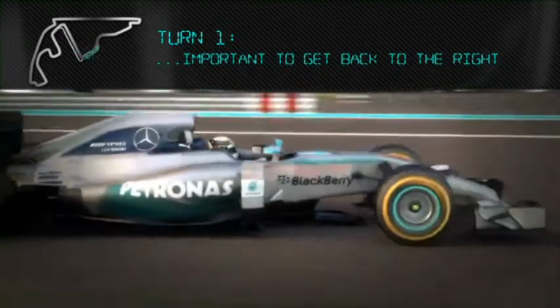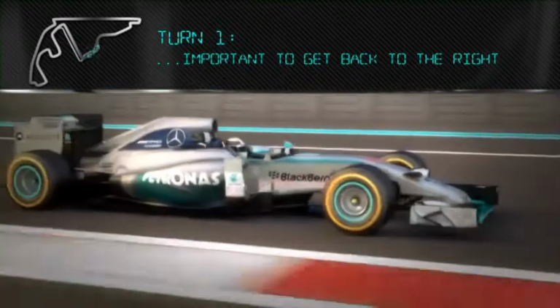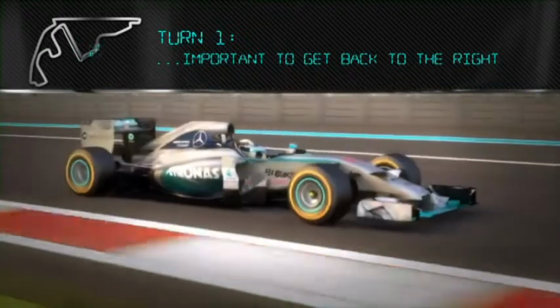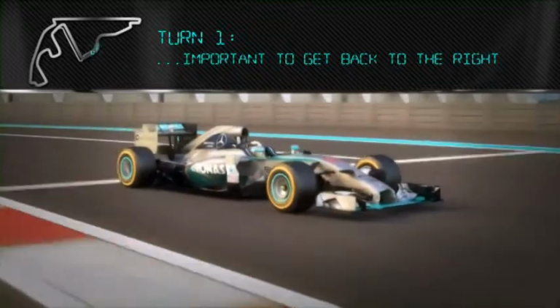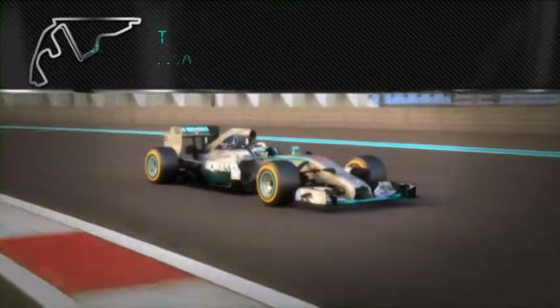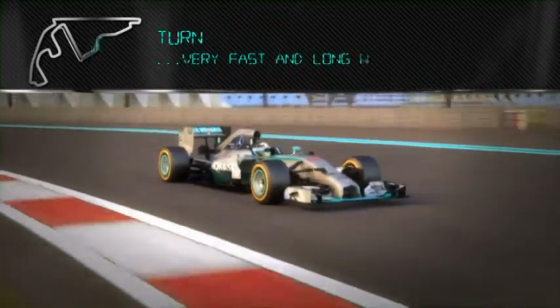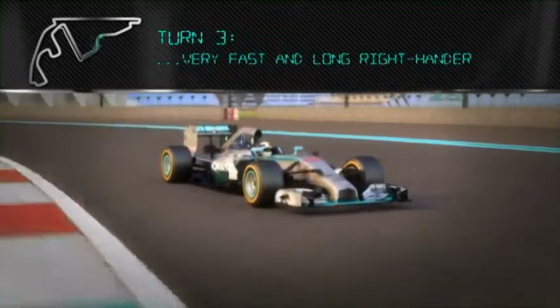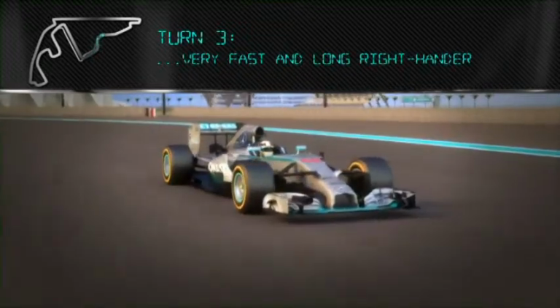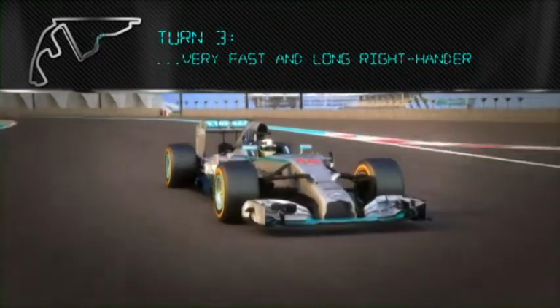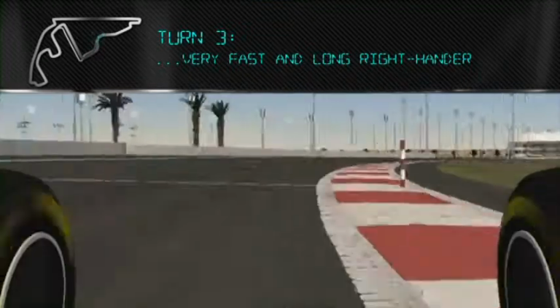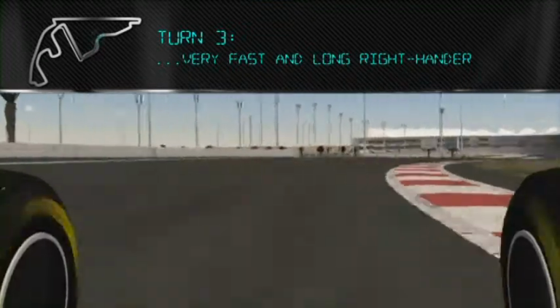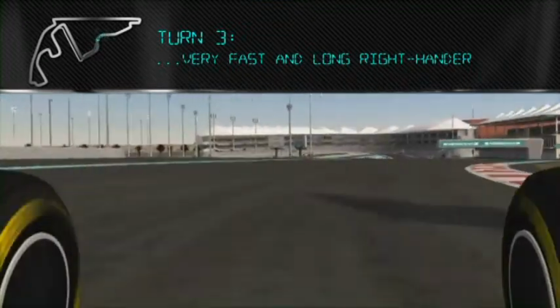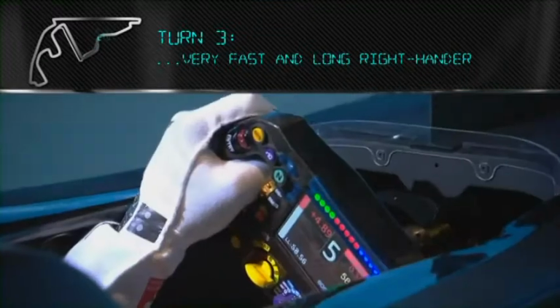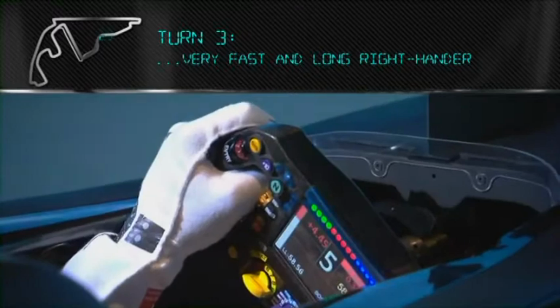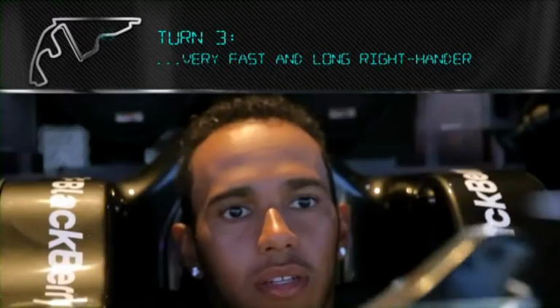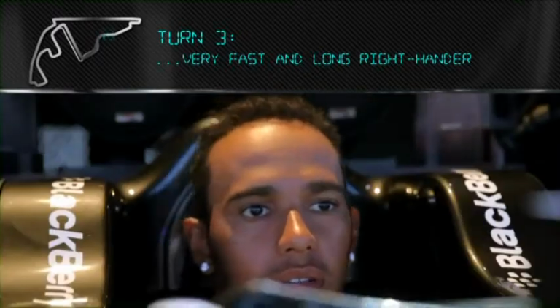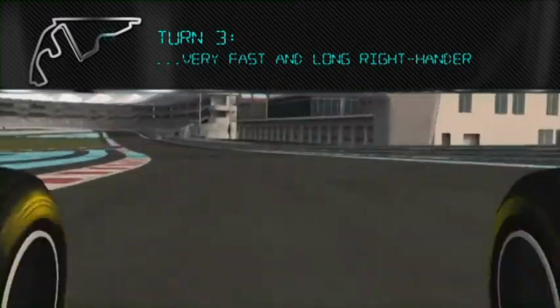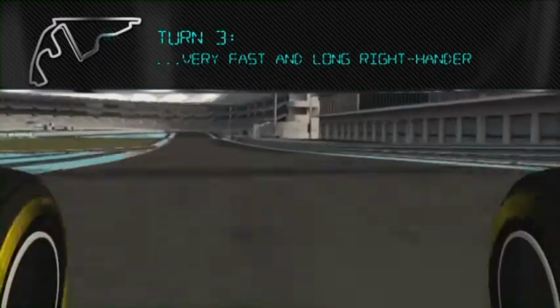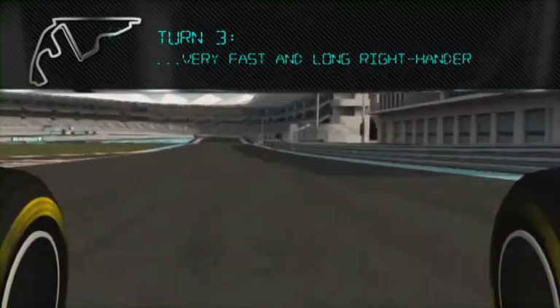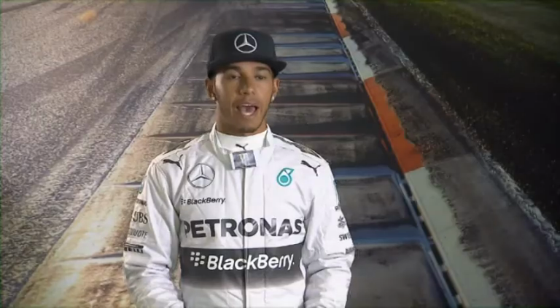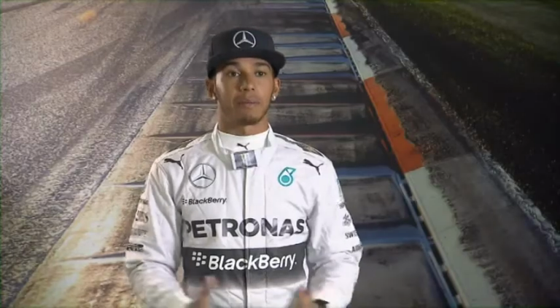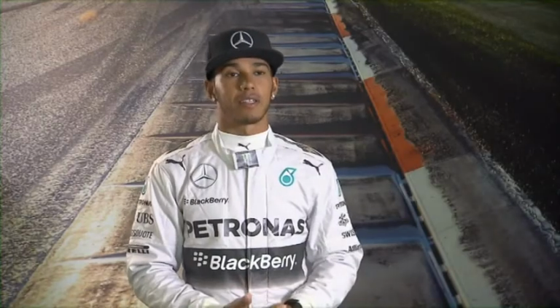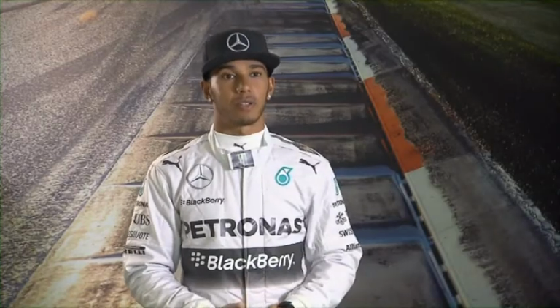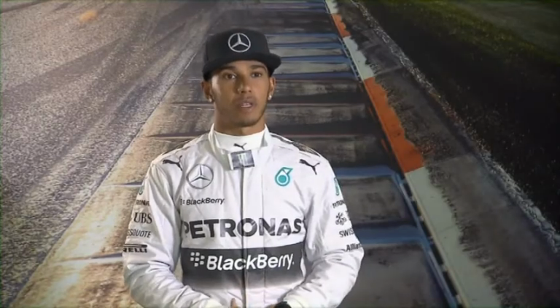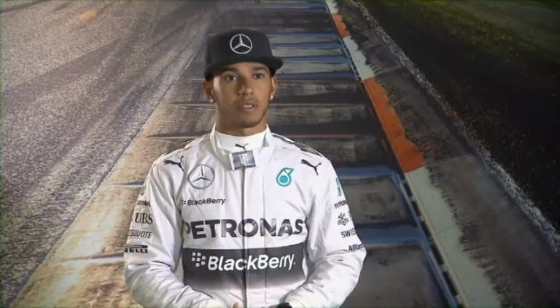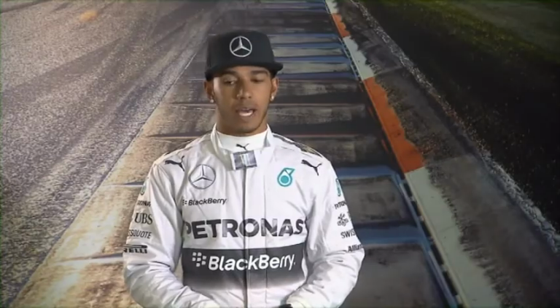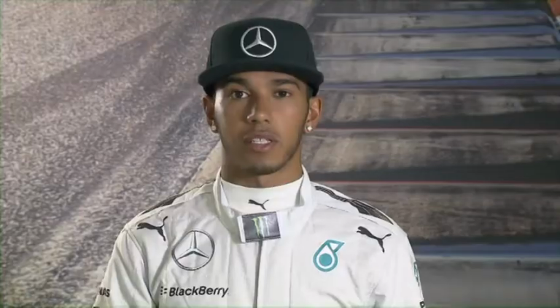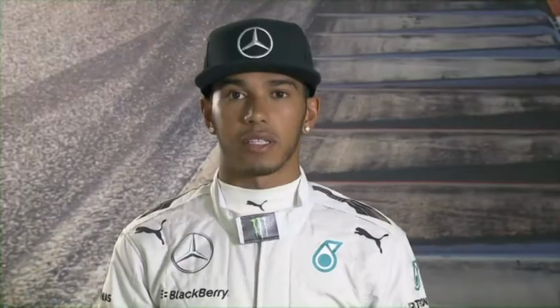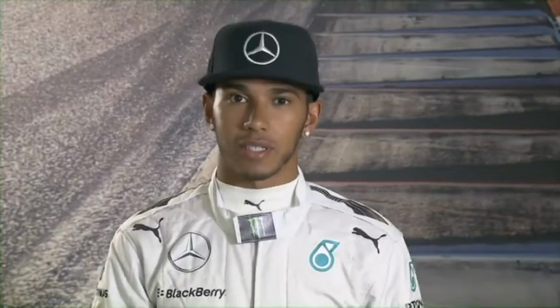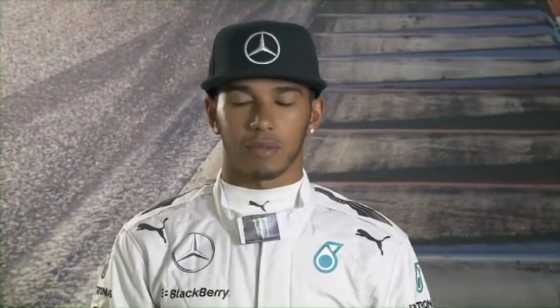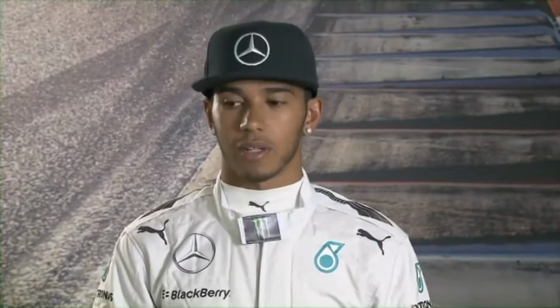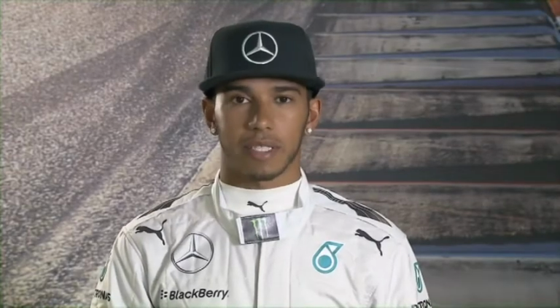Coming into turn one, flat out up the hill through the real, real fast, tight, long right-hander. Abu Dhabi is one of the newest circuits on the calendar. The circuit and the scenery is quite spectacular.